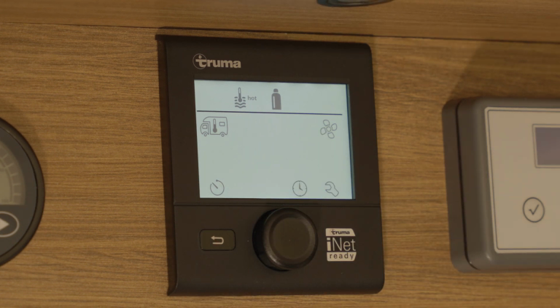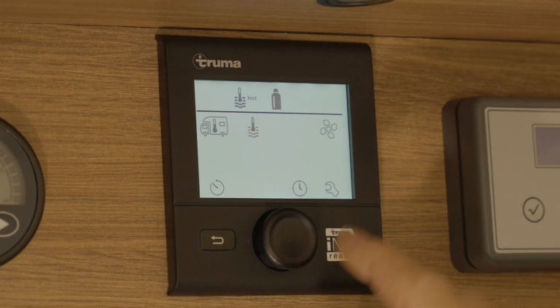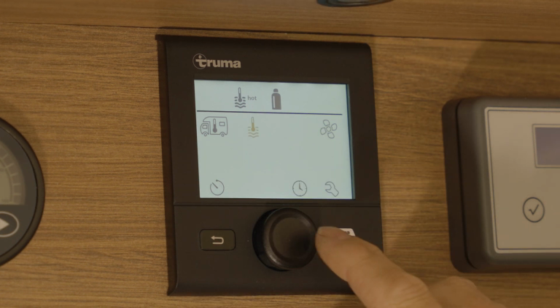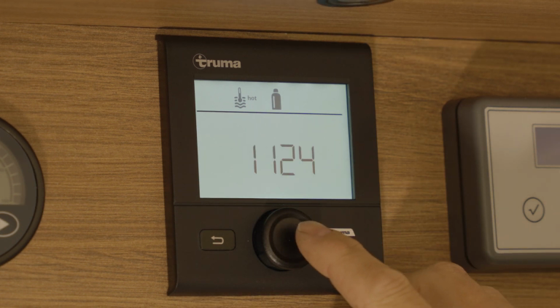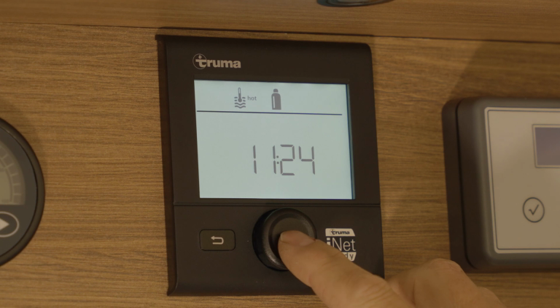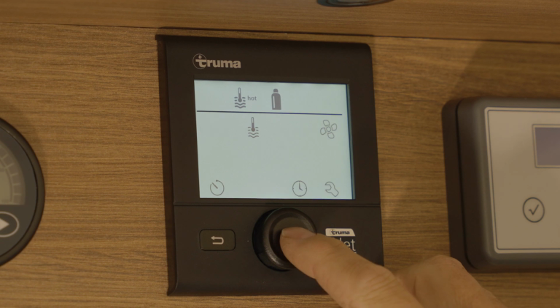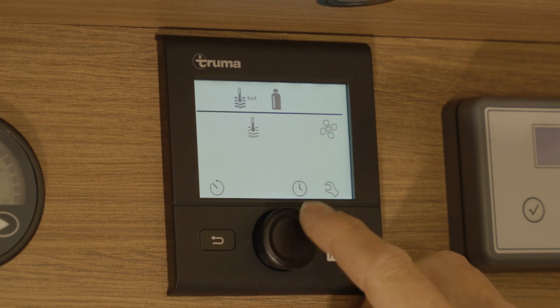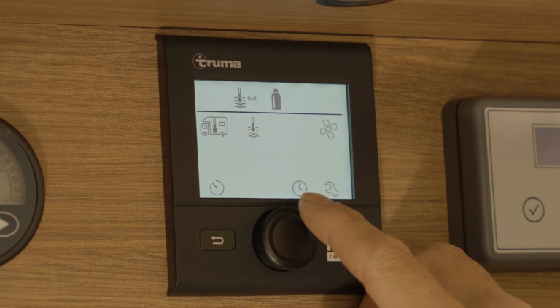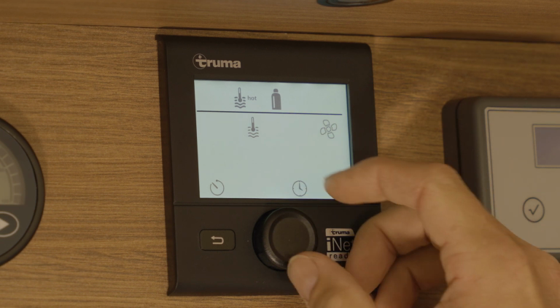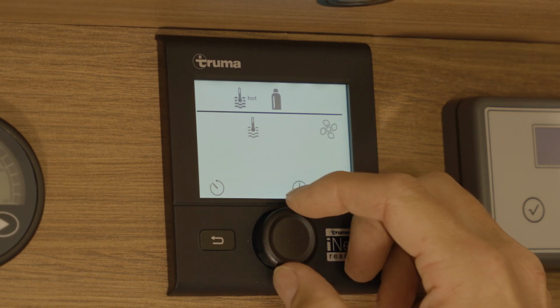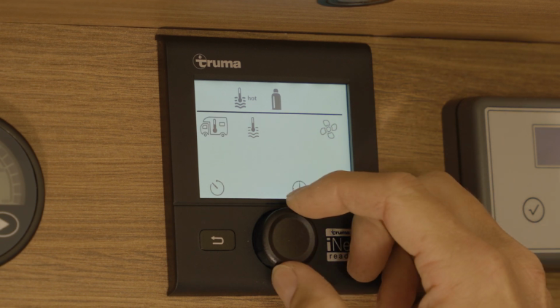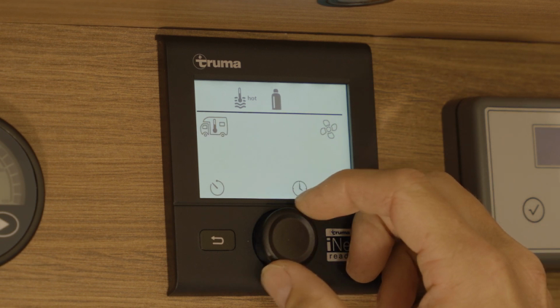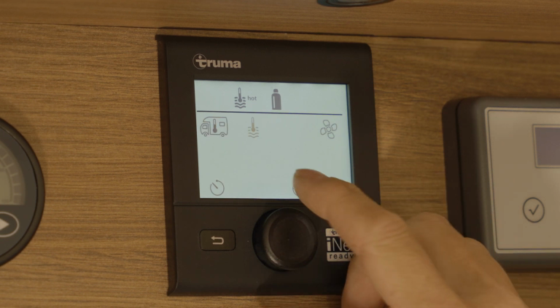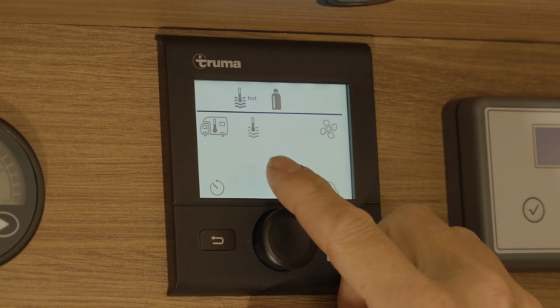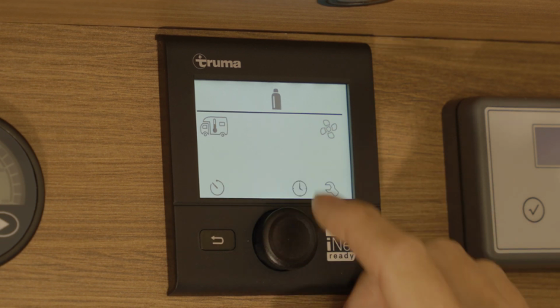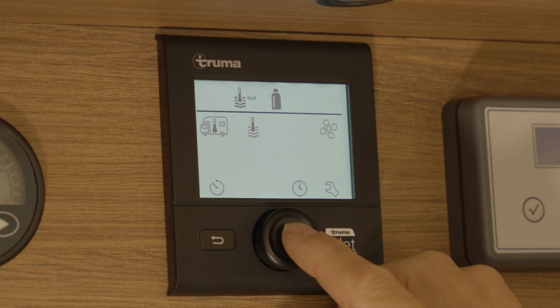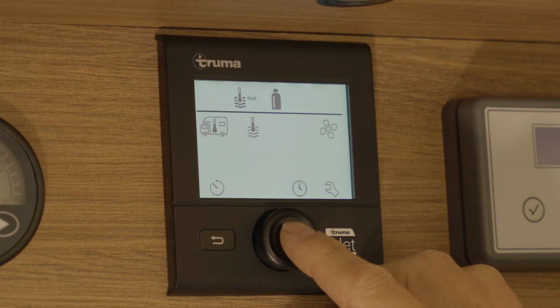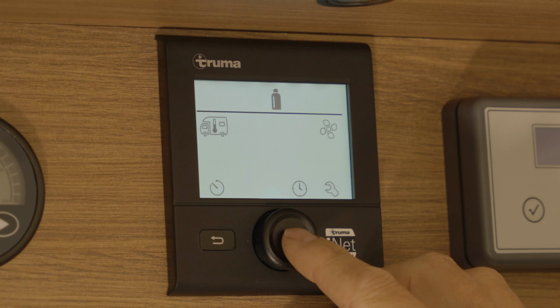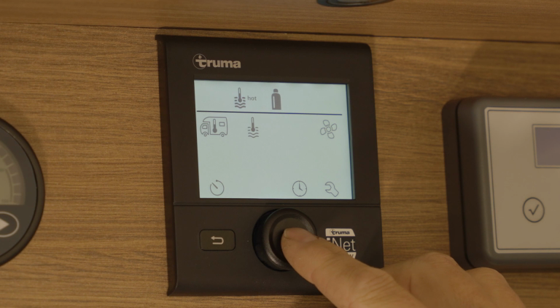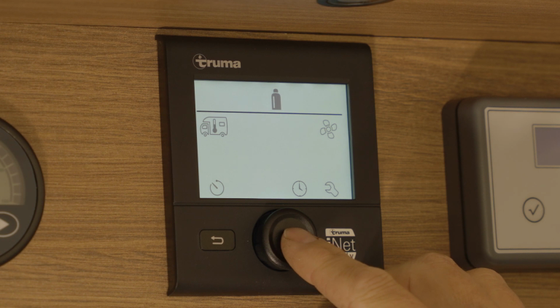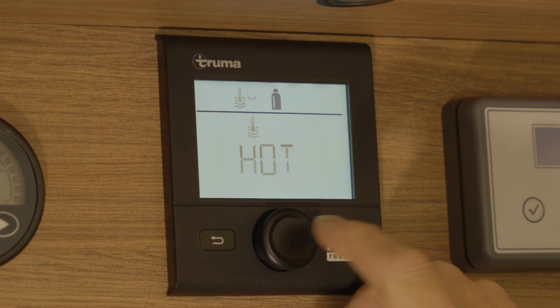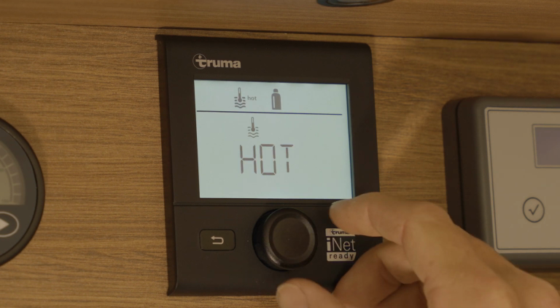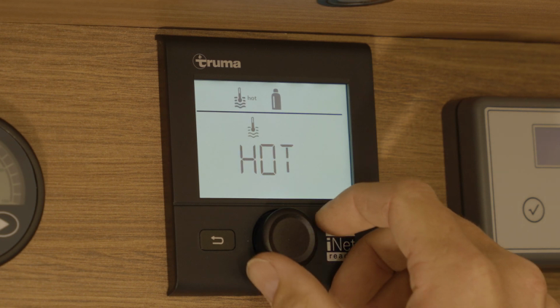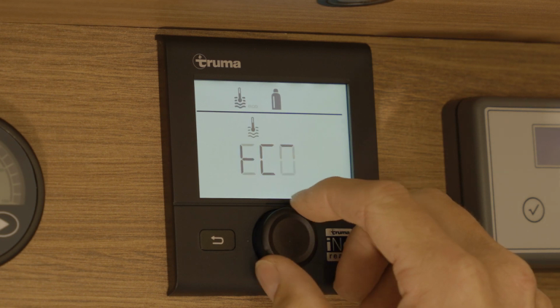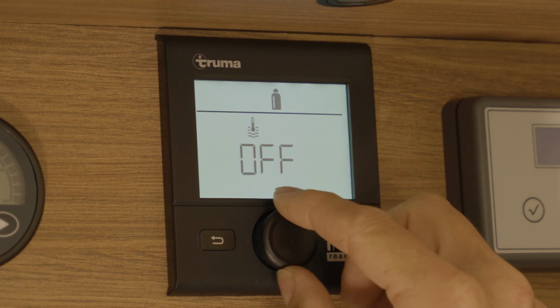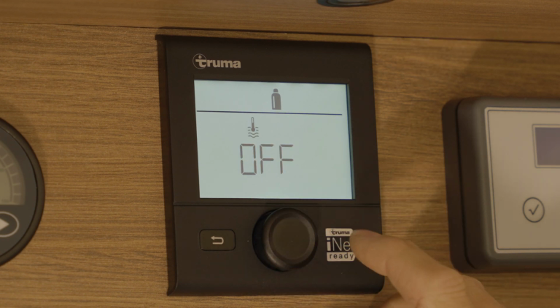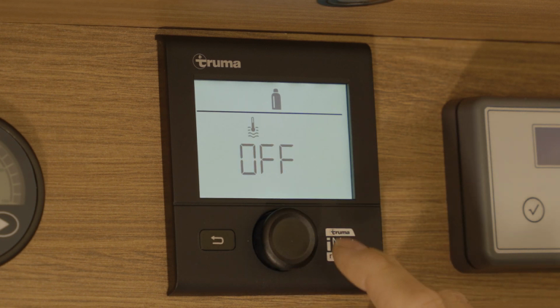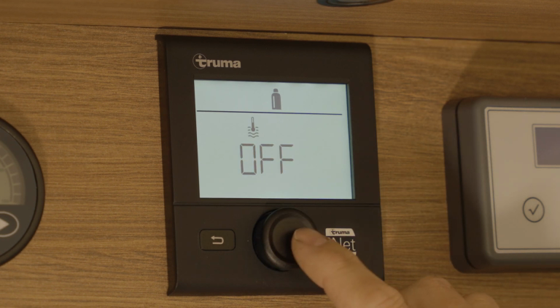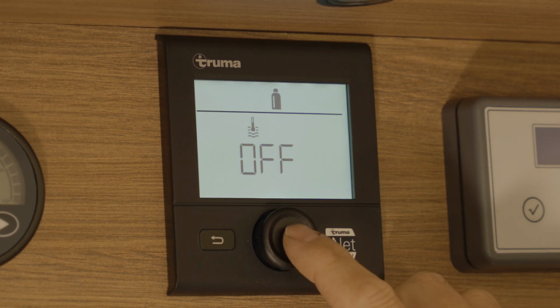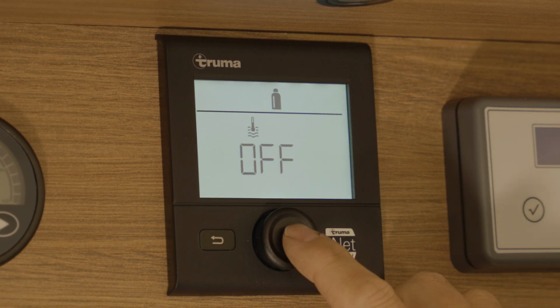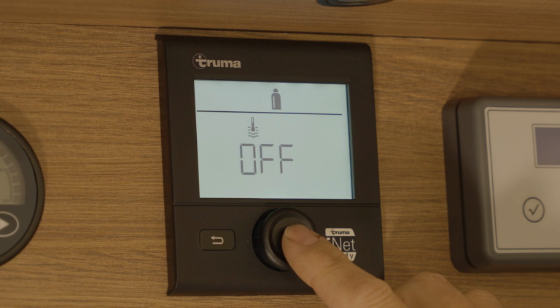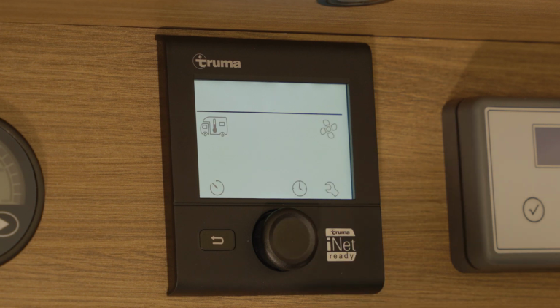To turn this off, simply press the rotary button. Scroll back to your hot water logo, wait till it's flashing, then enter and turn it off and select the rotary button once more.